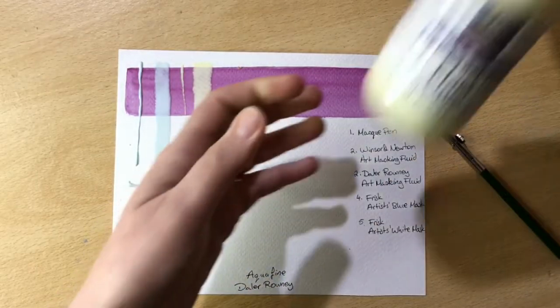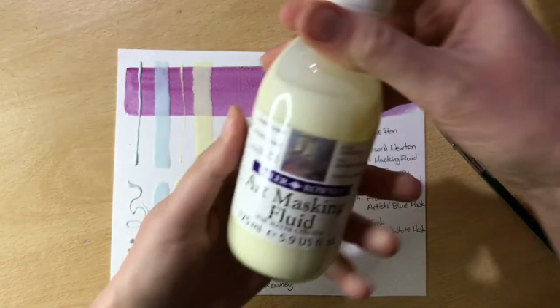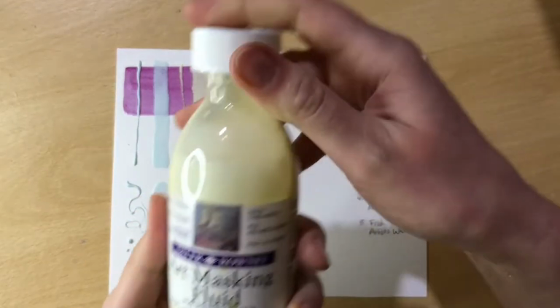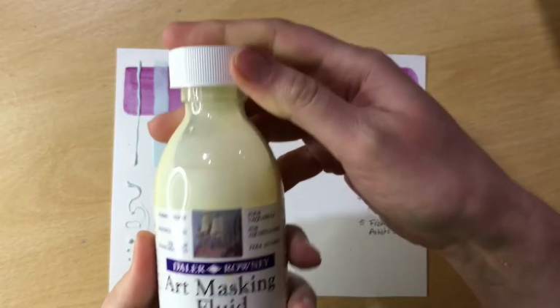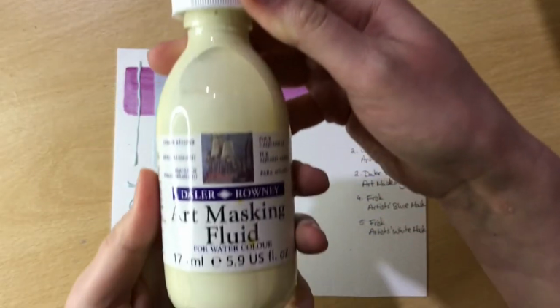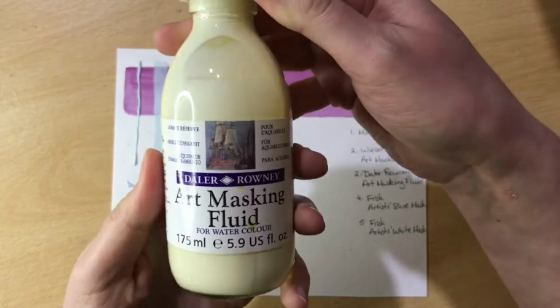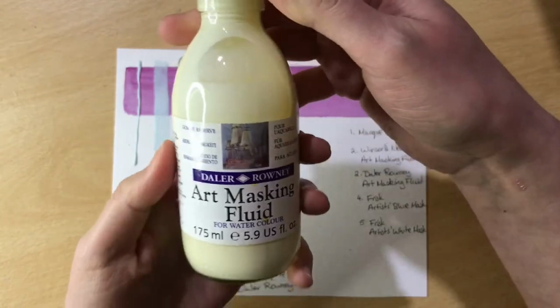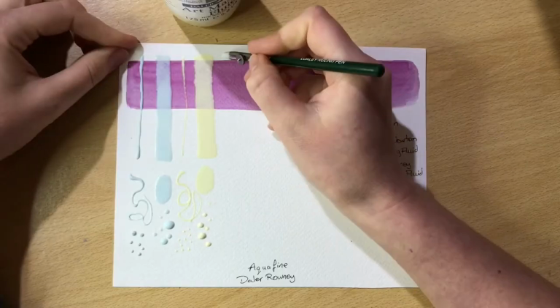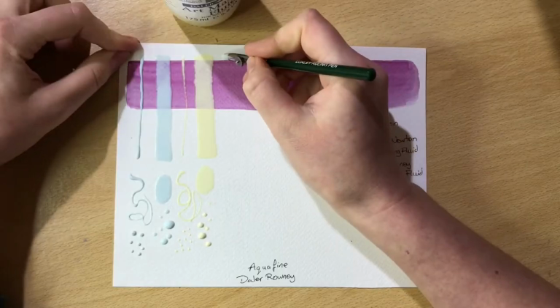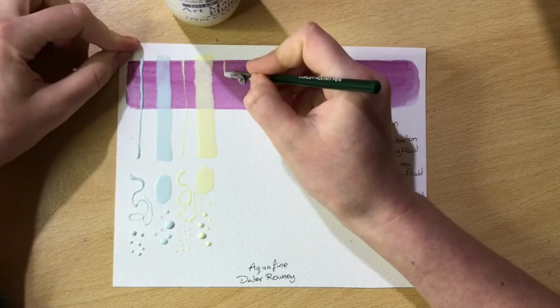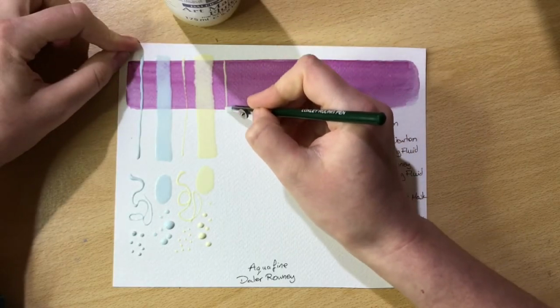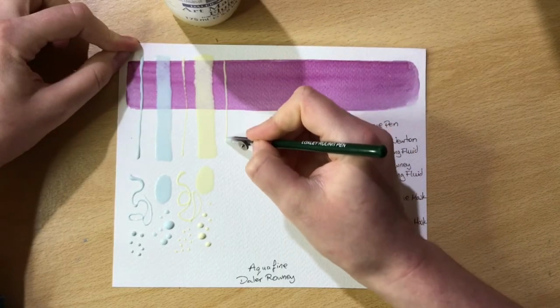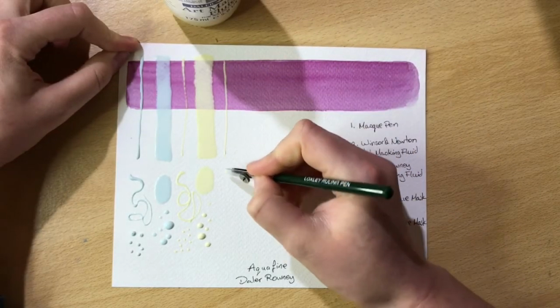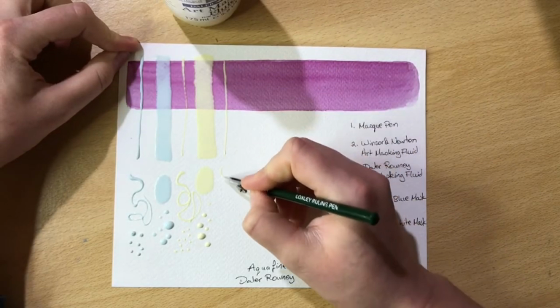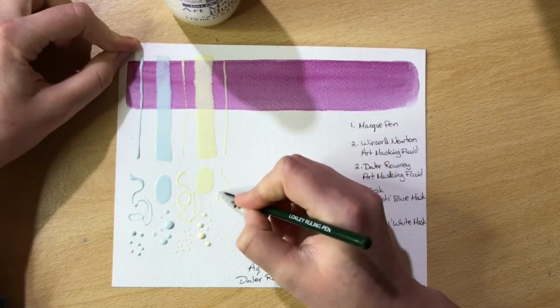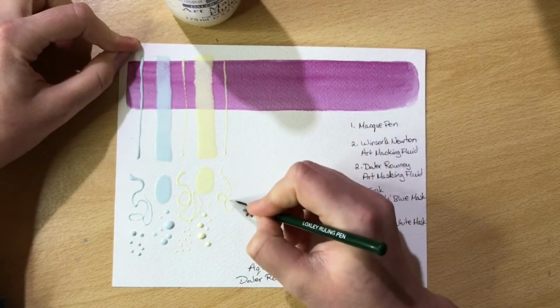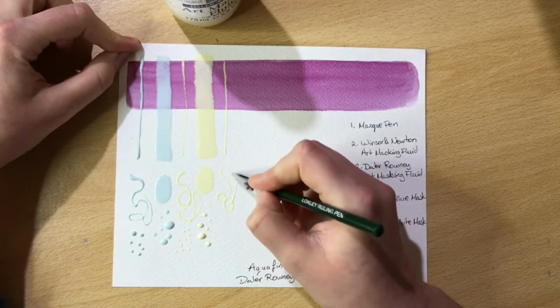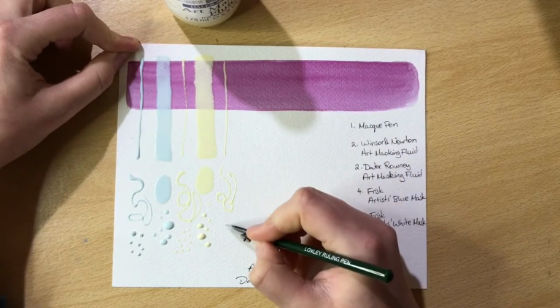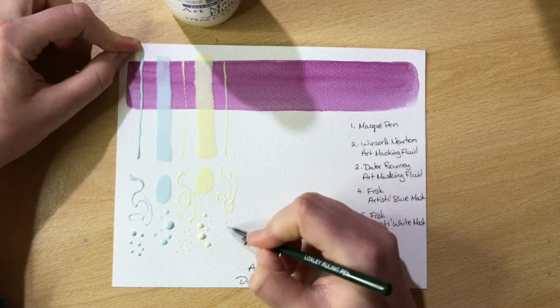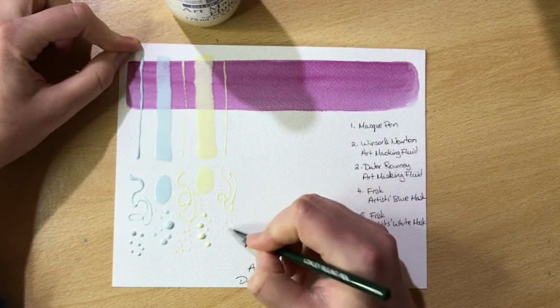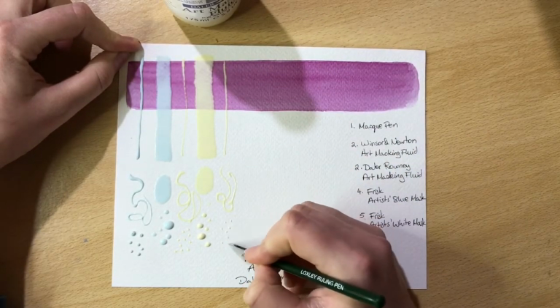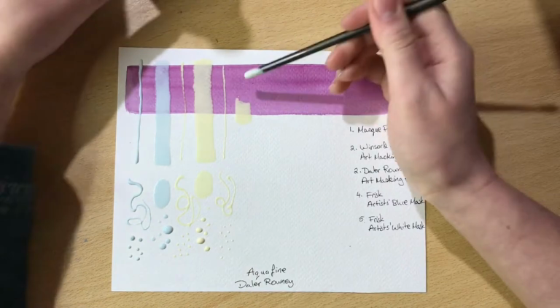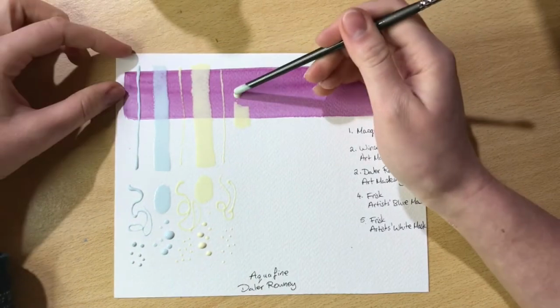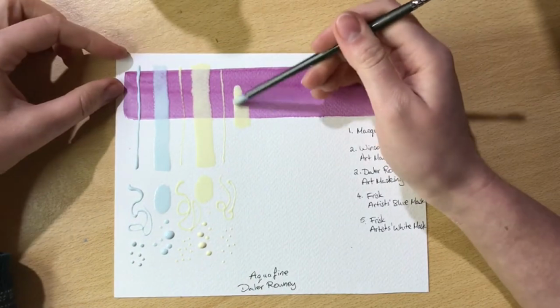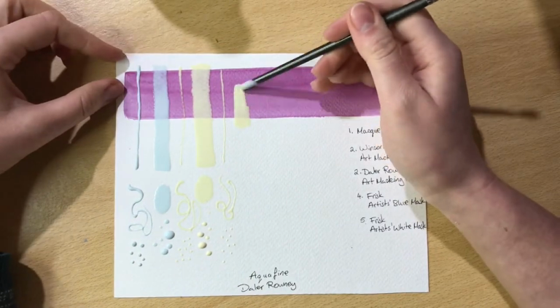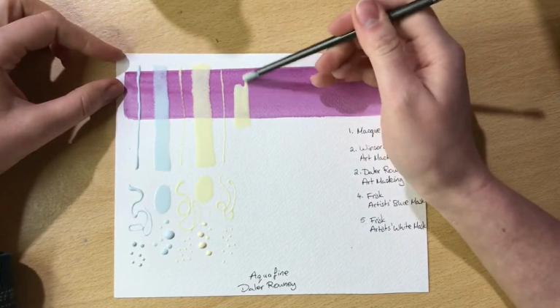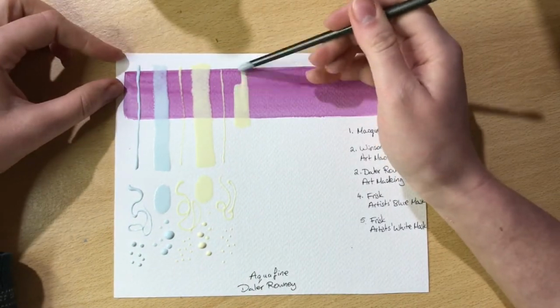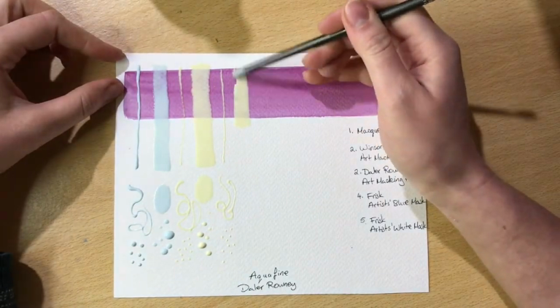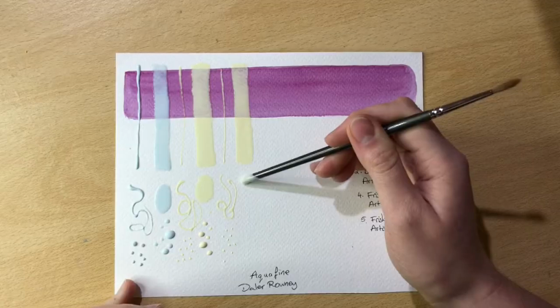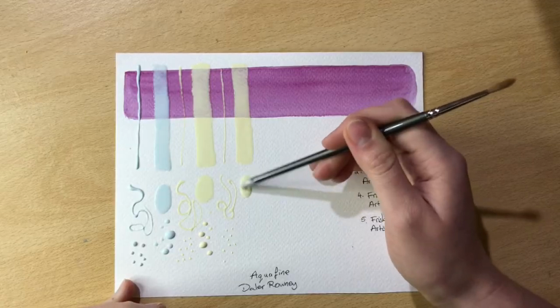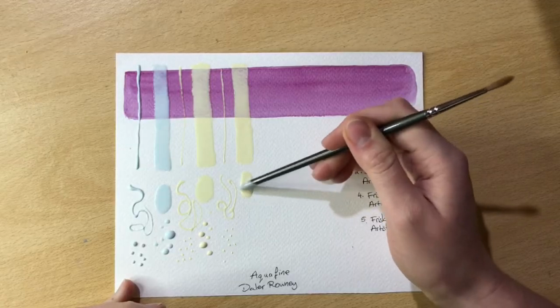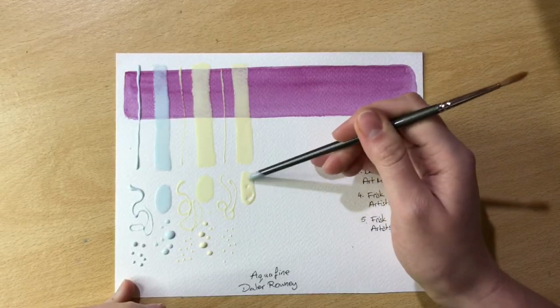And then we've got Daler-Rowney art masking fluid. This one appears to have a bit more yellow pigment in it.